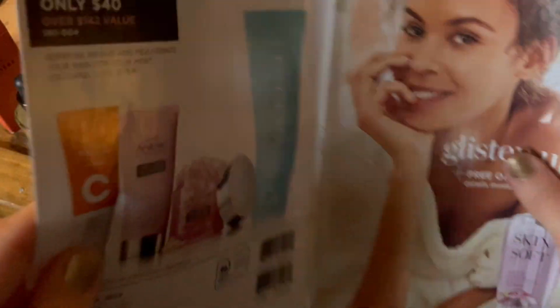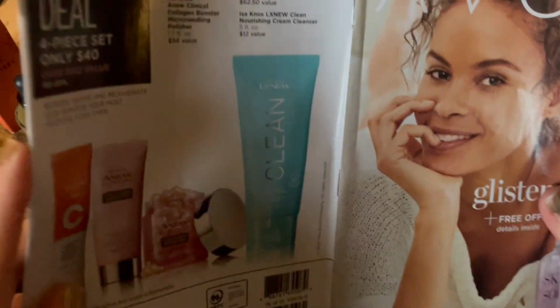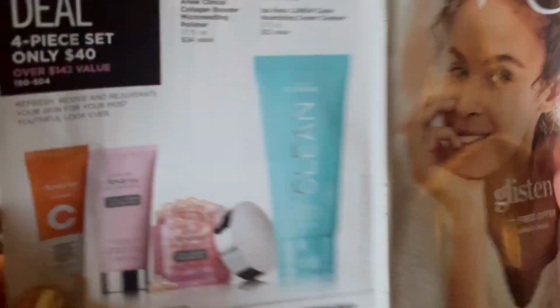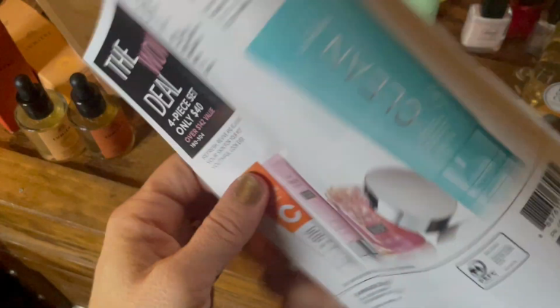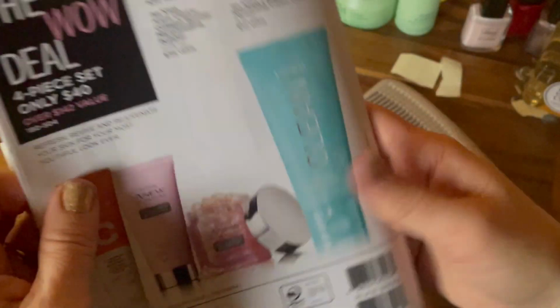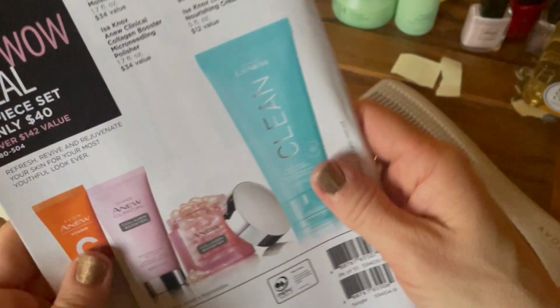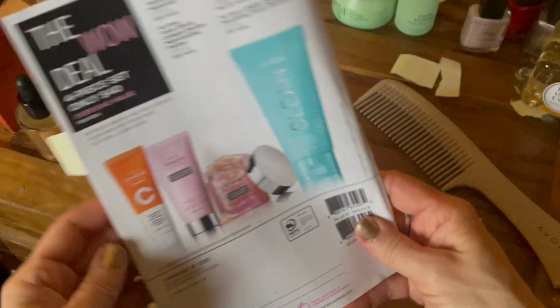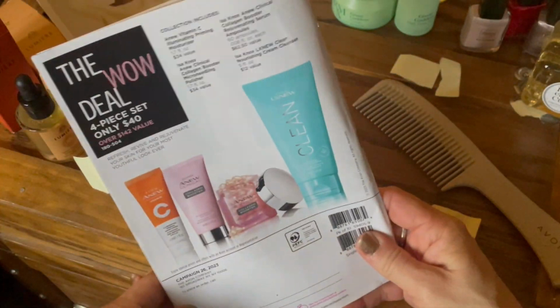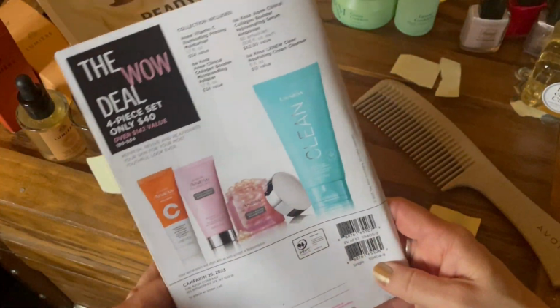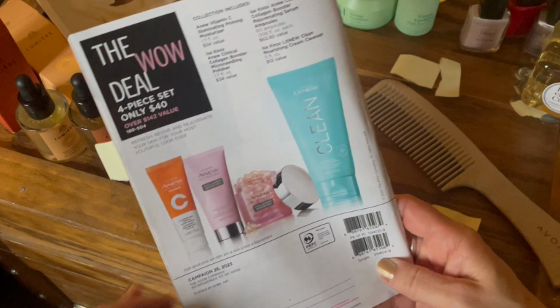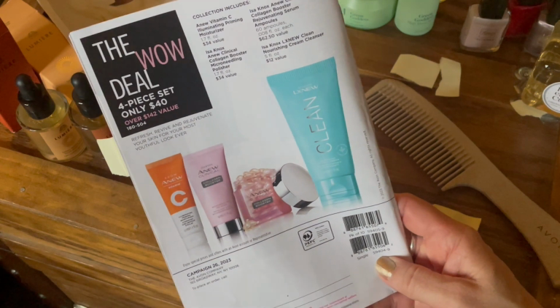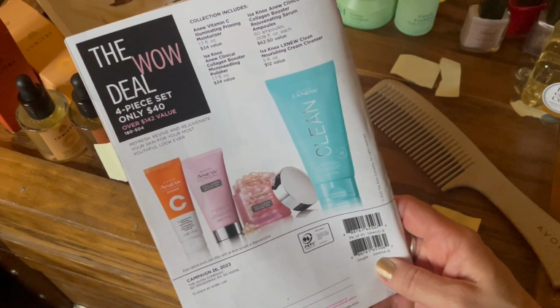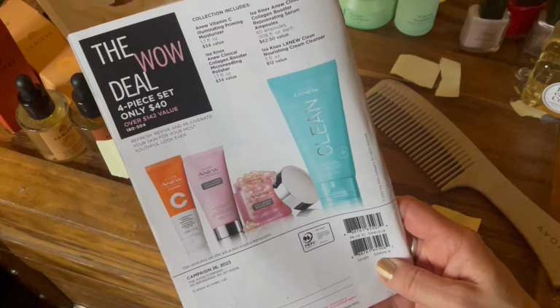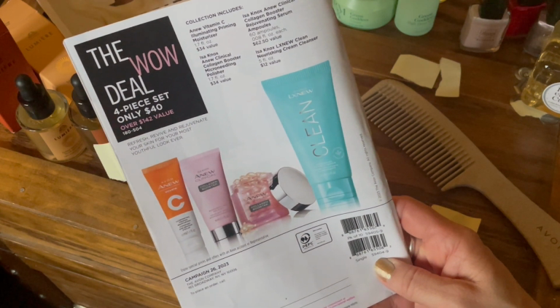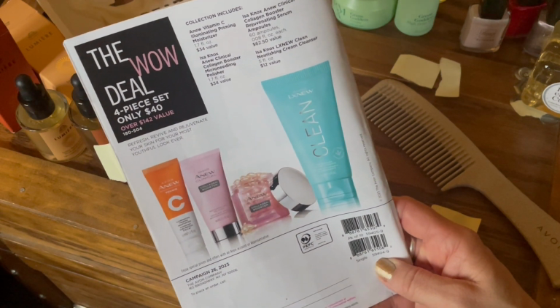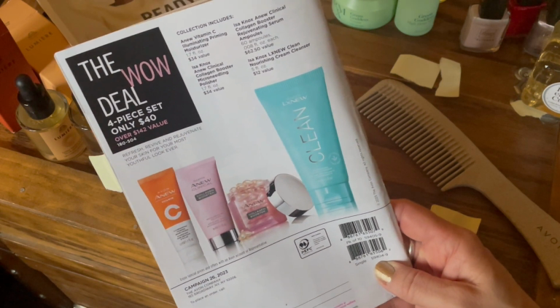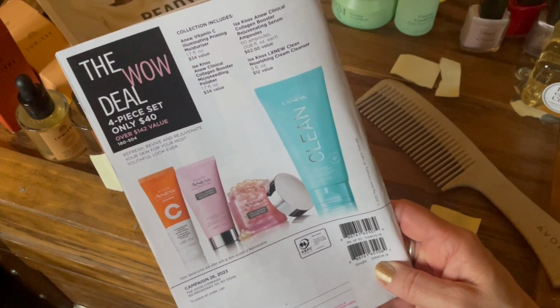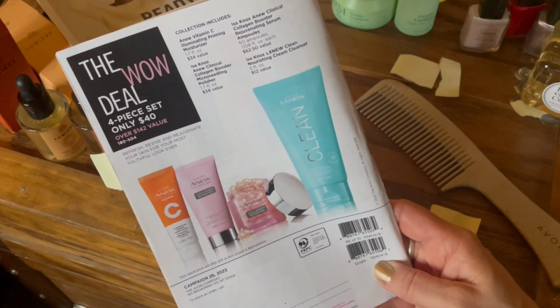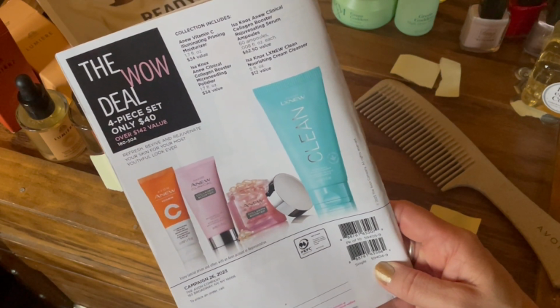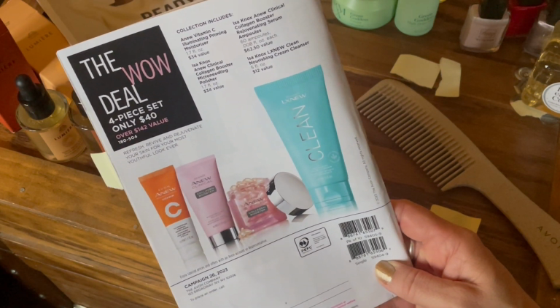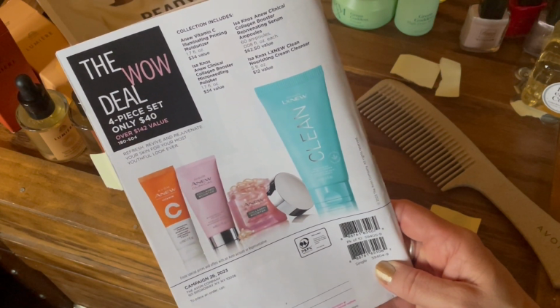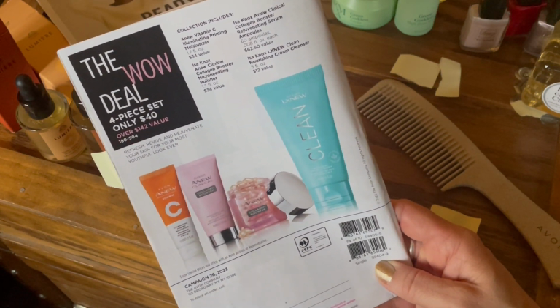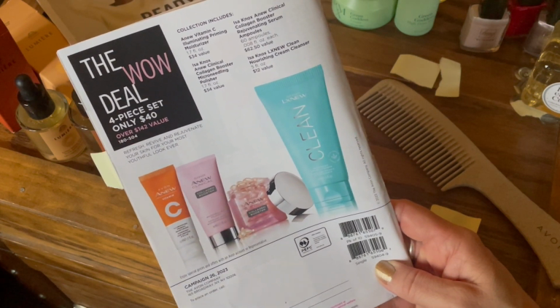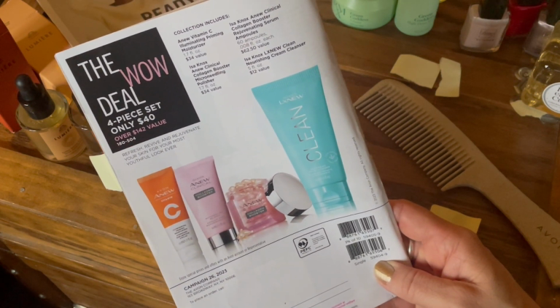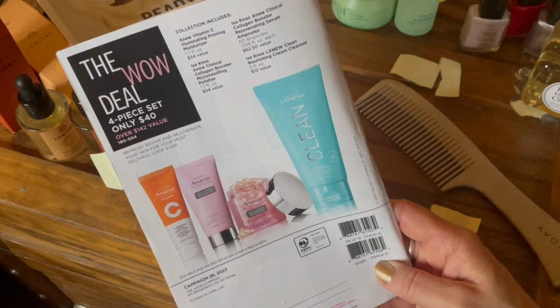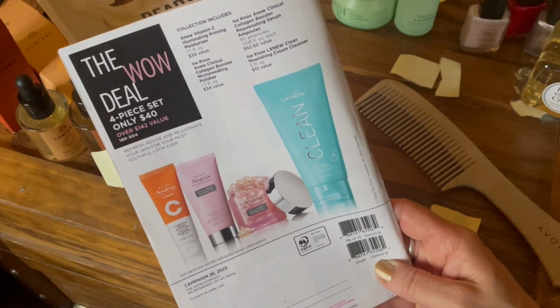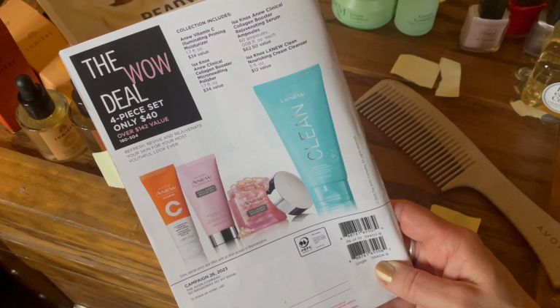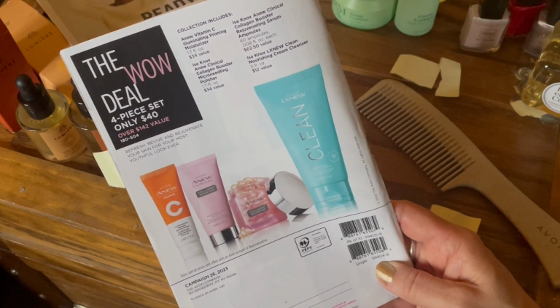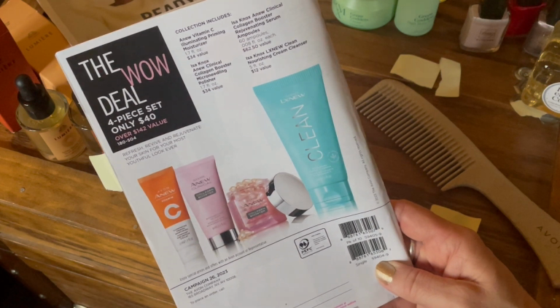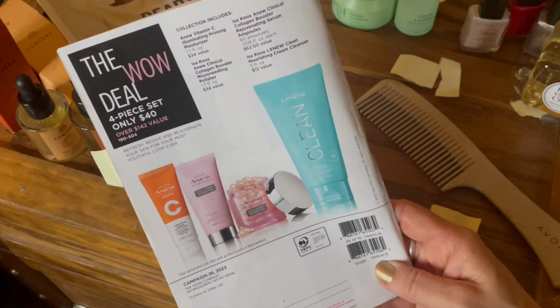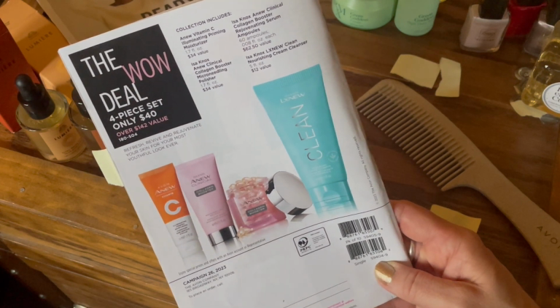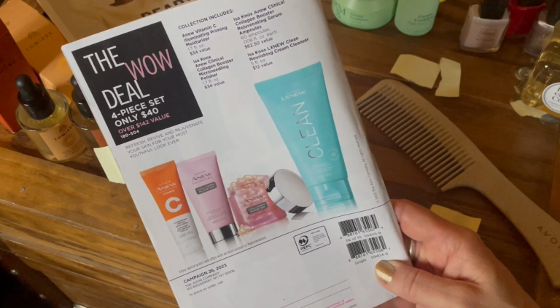Always check the back of the brochure. The wow deal is for a piece set — only $40 and they're all full sizes. It's a $142 value with awesome products inside.